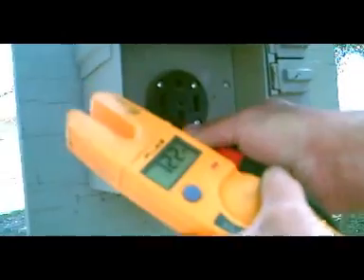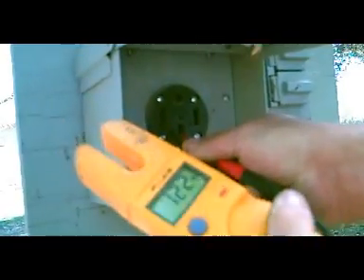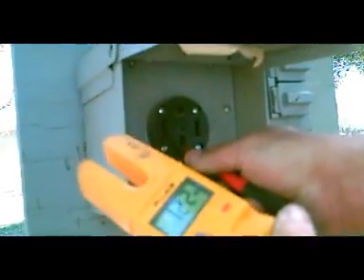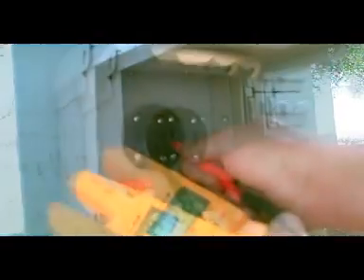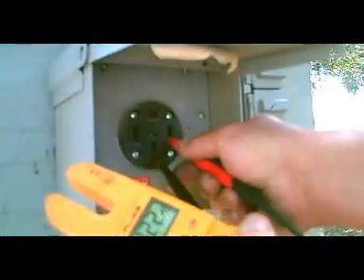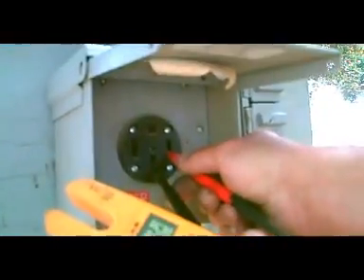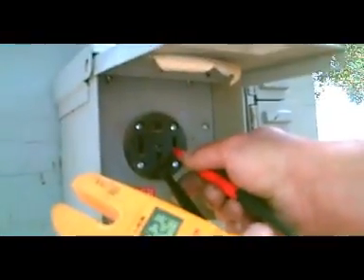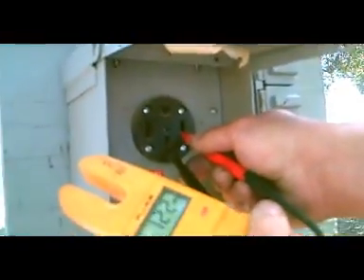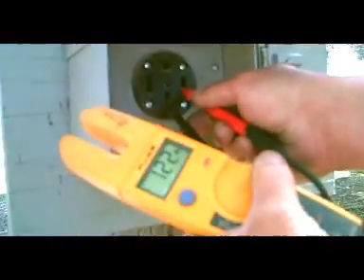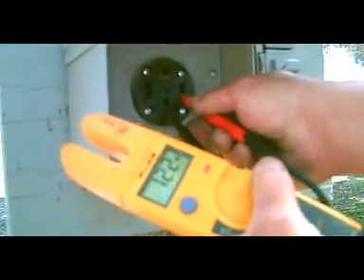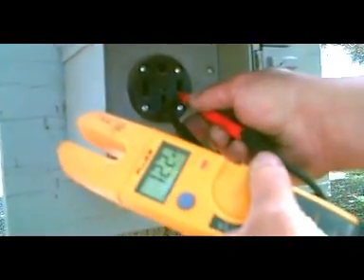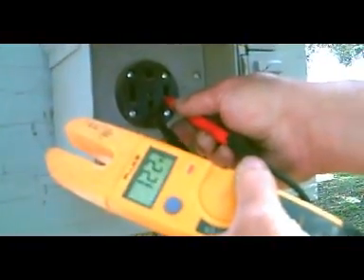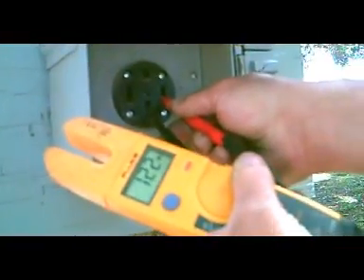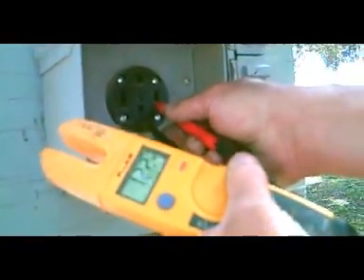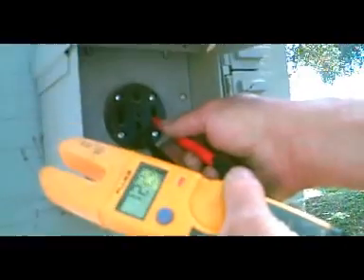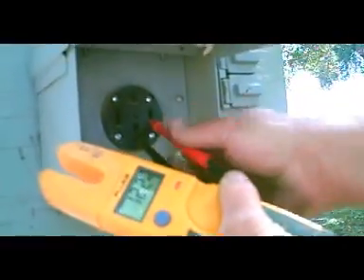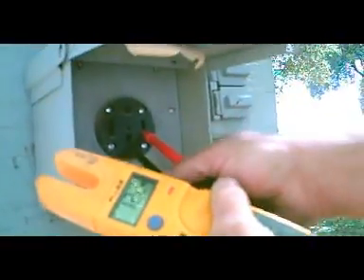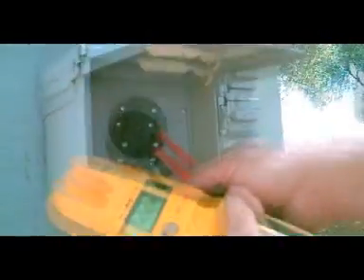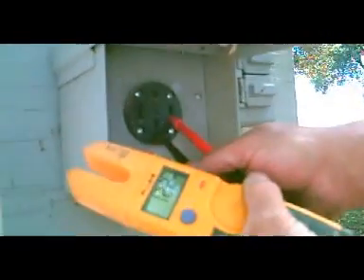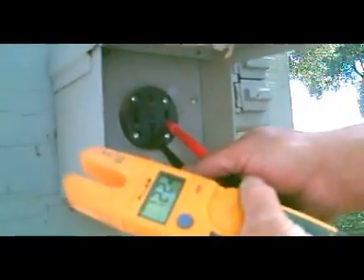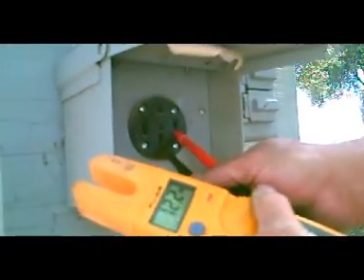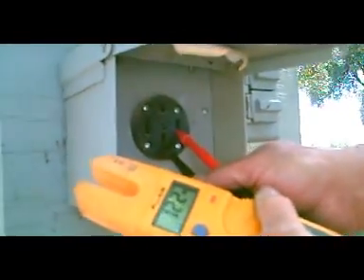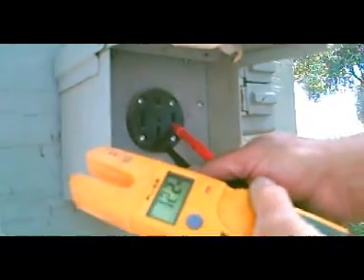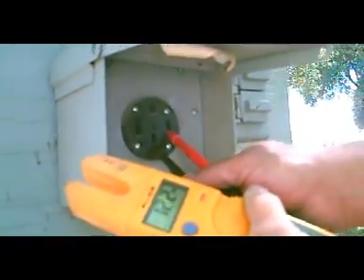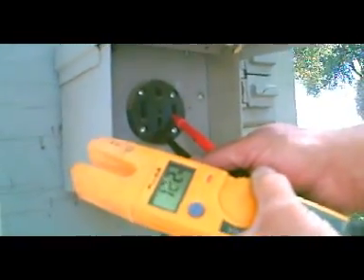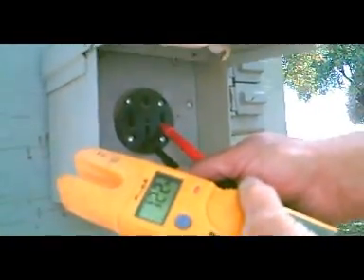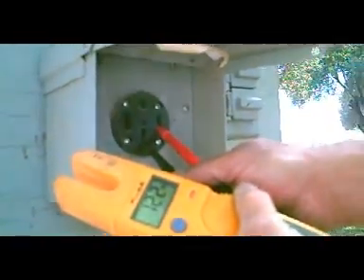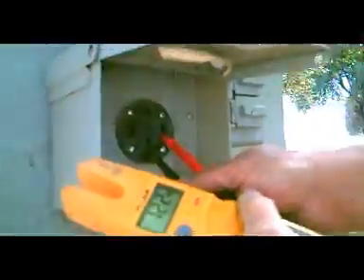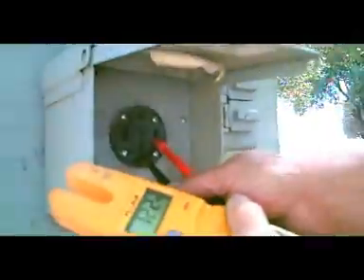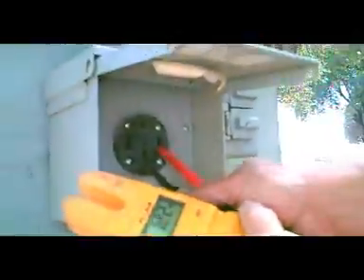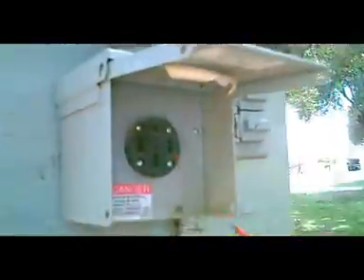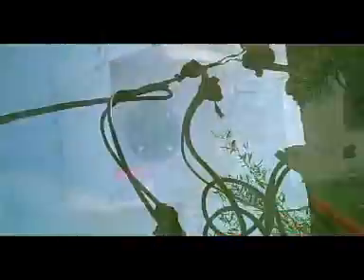The left leg is 122 volts. So here our legs are at least equal, whereas on the last power supply it was uneven. That's telling us something.